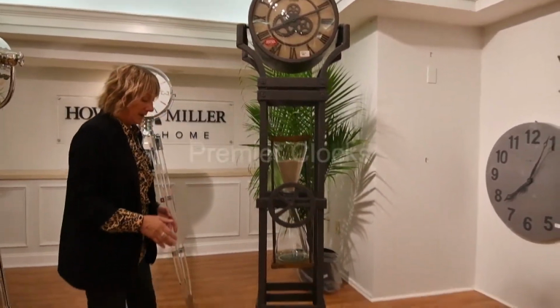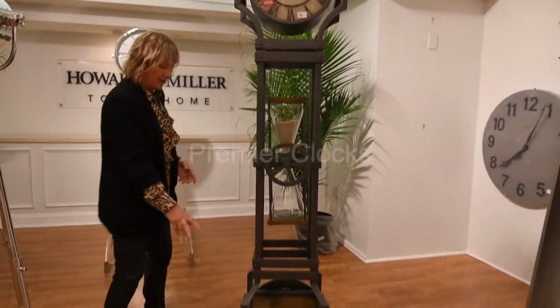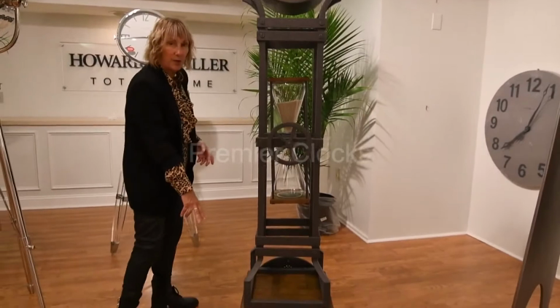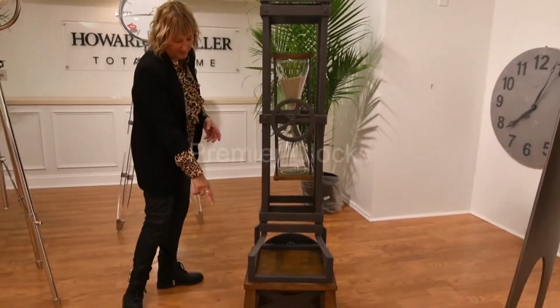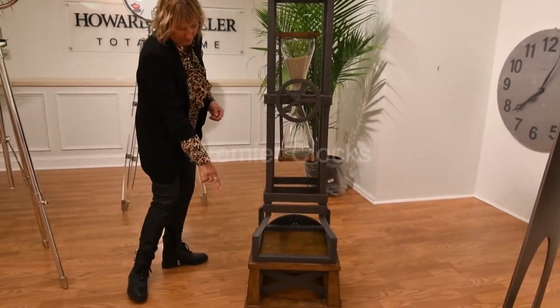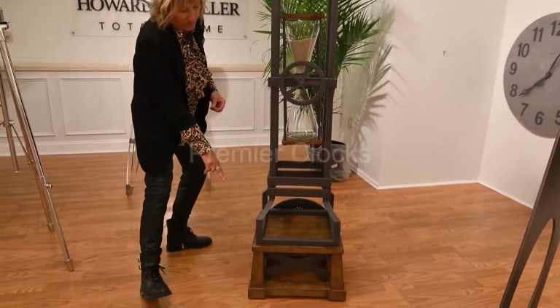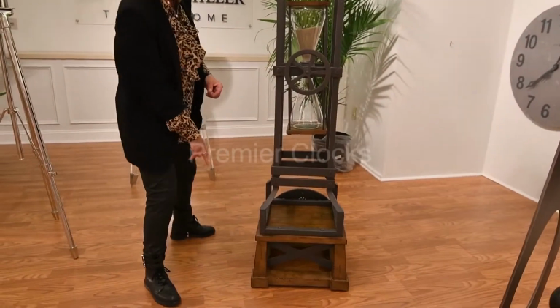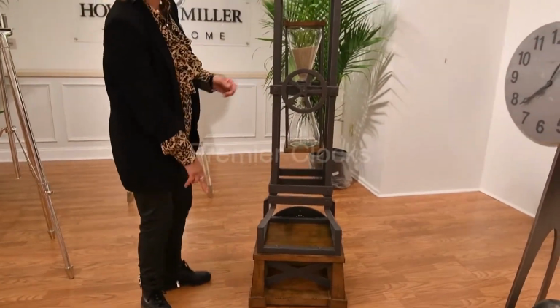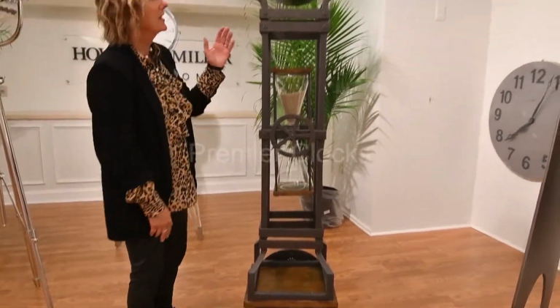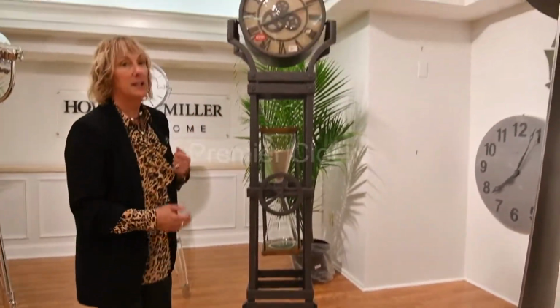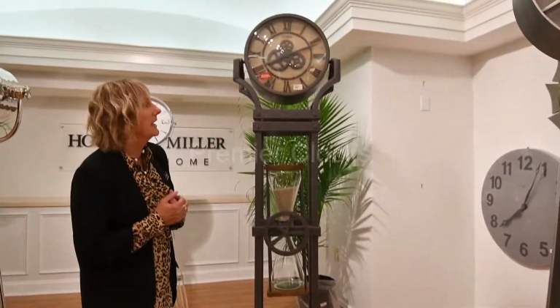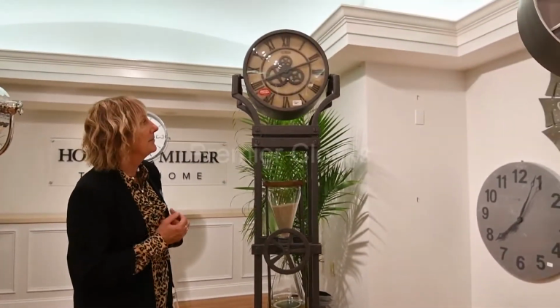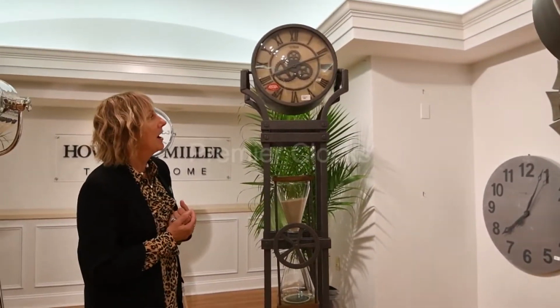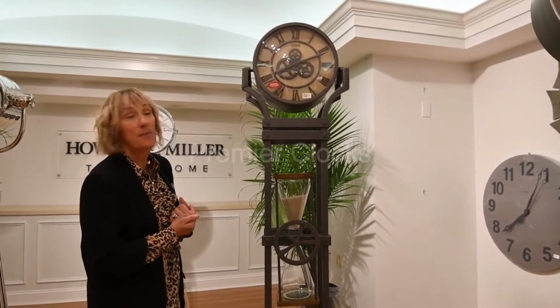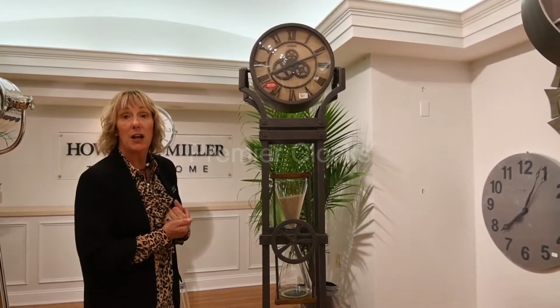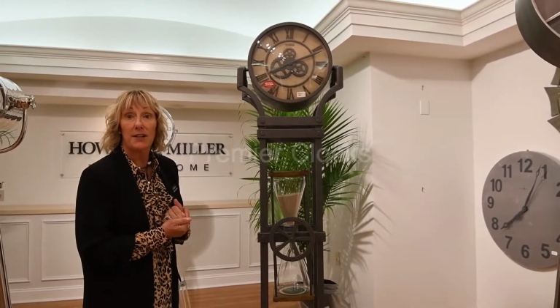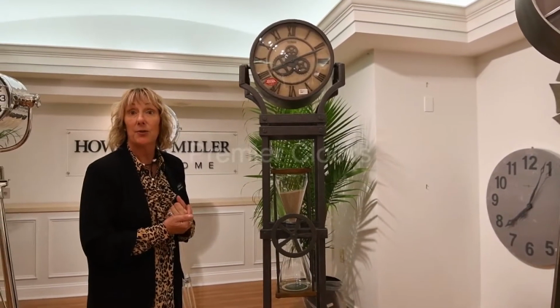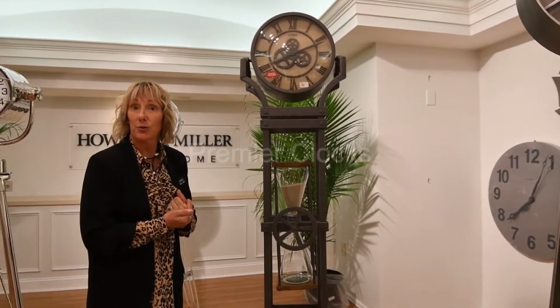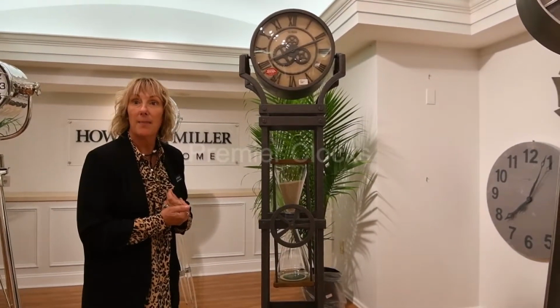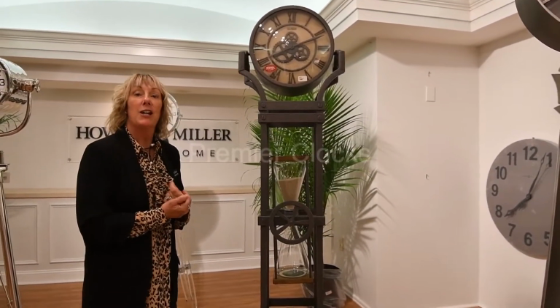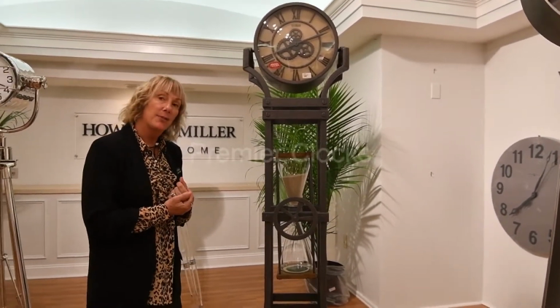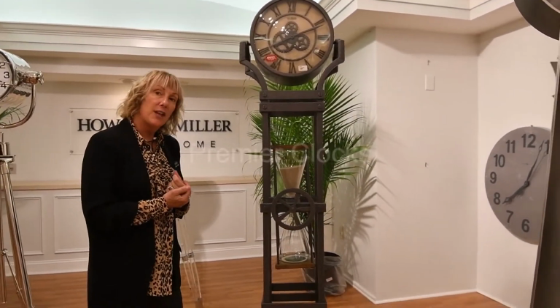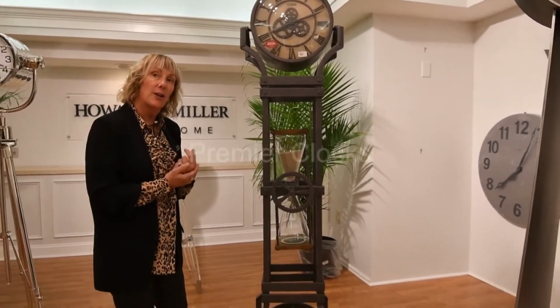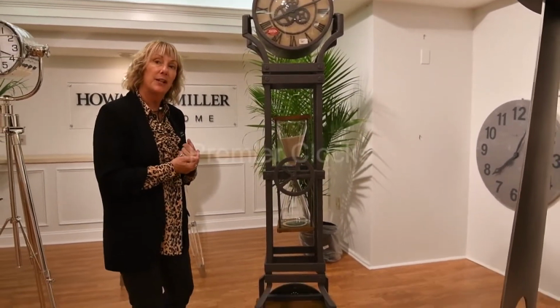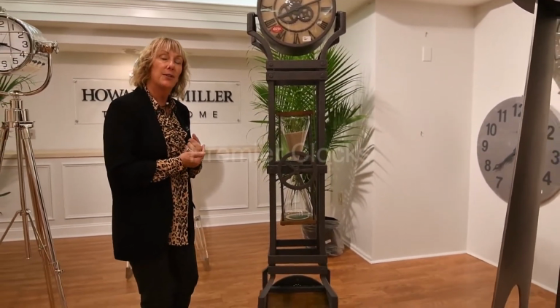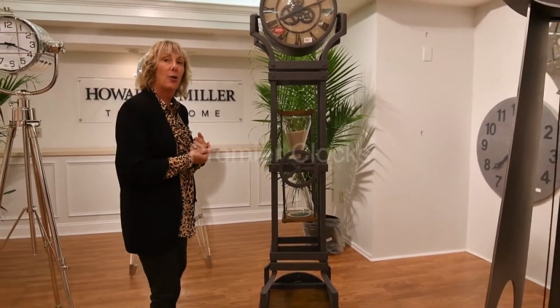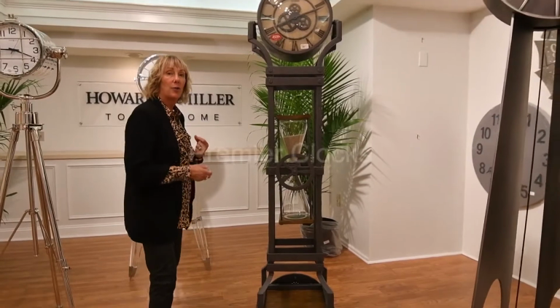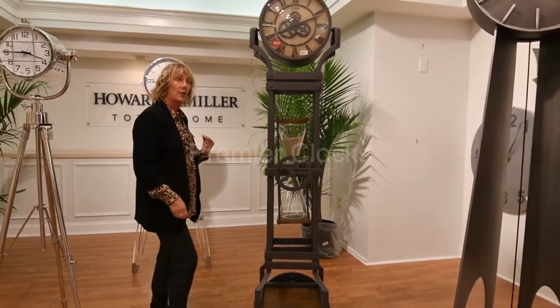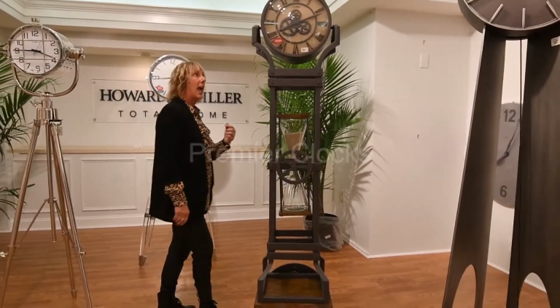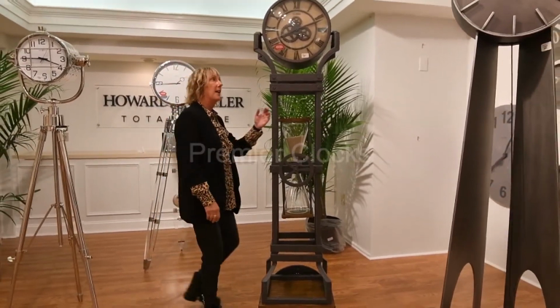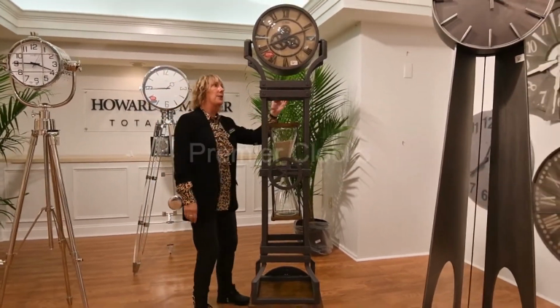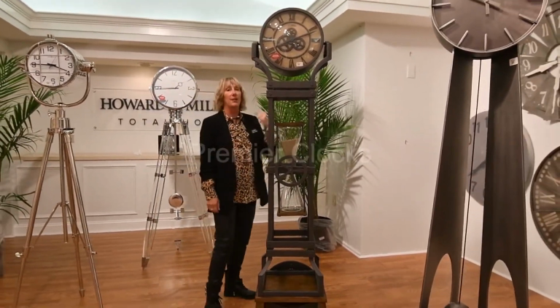It's got a wood base, and it plays Ave Maria and Westminster dual chime. It chimes on the hour and plays music on the quarter, half, and three quarters hour.